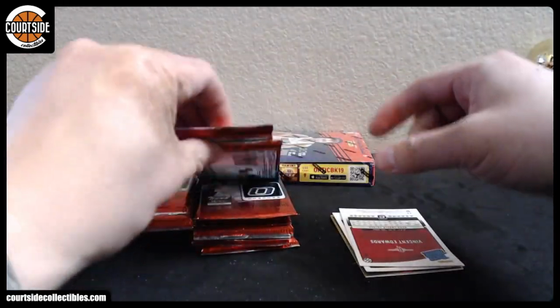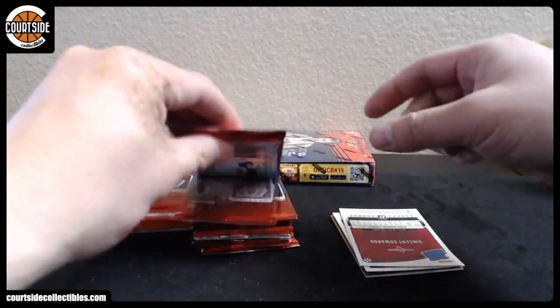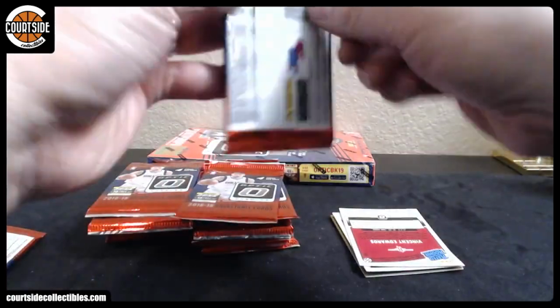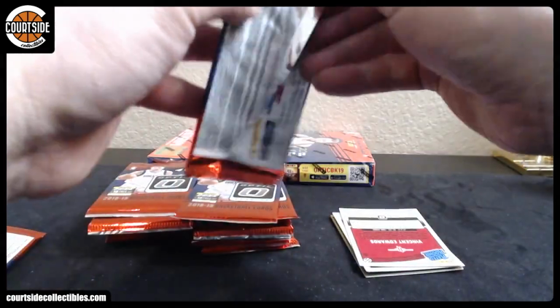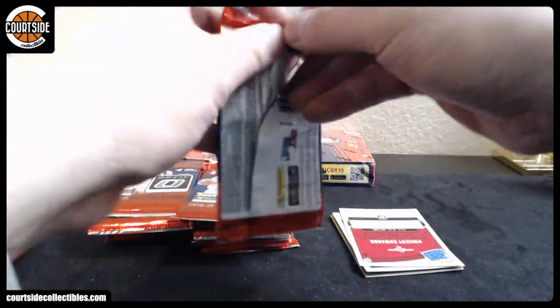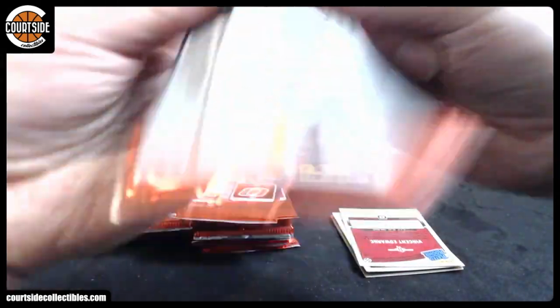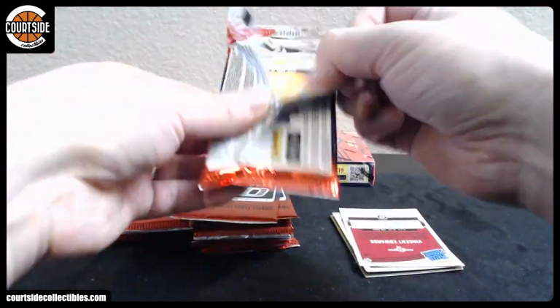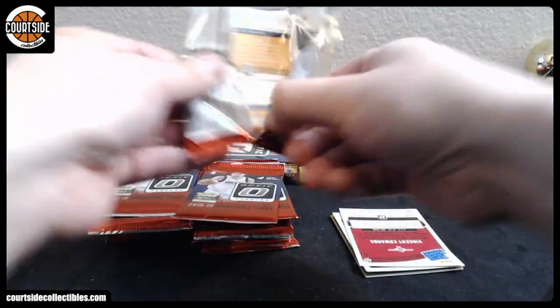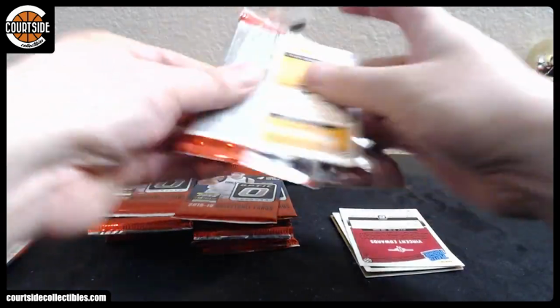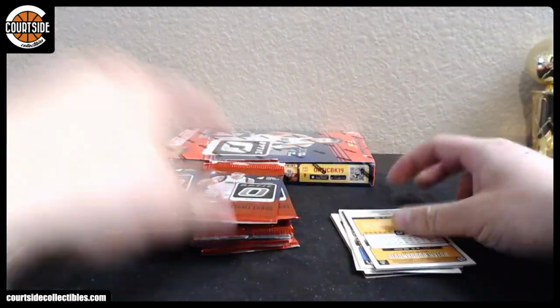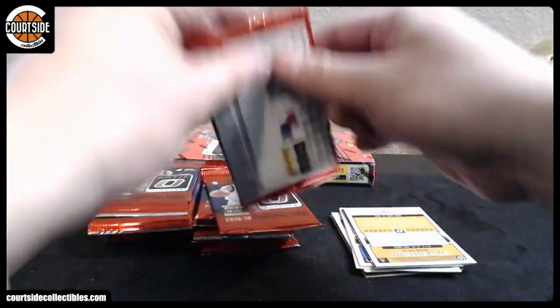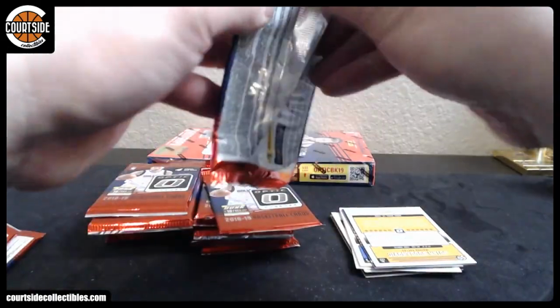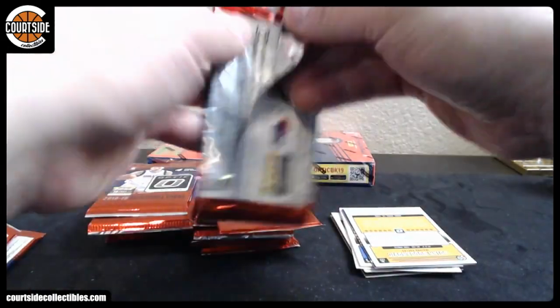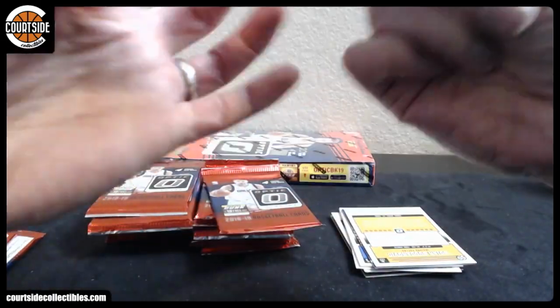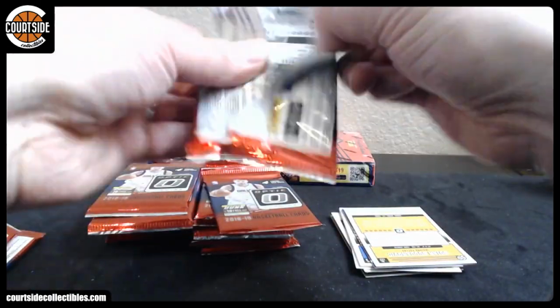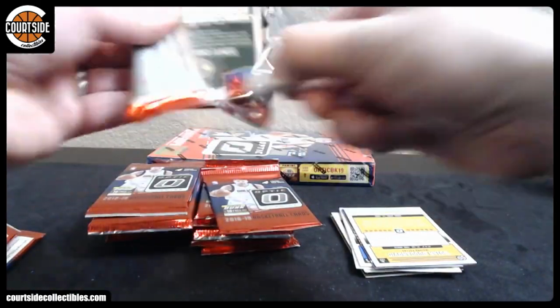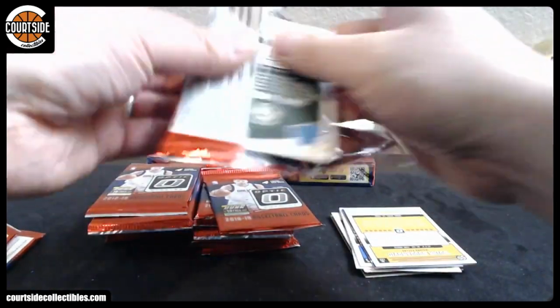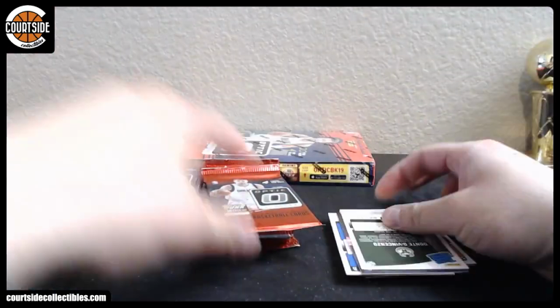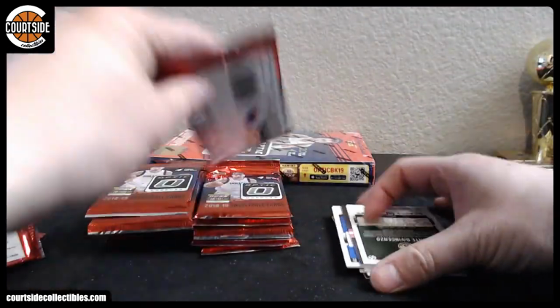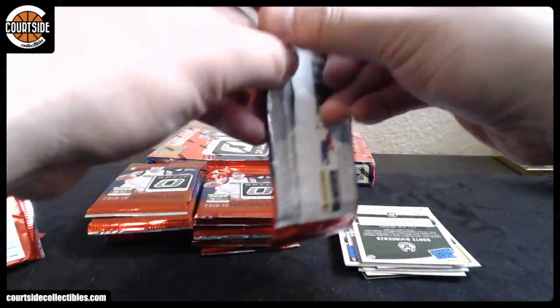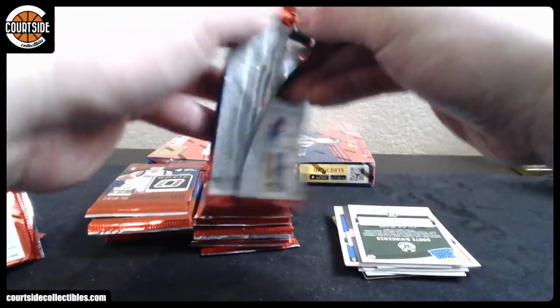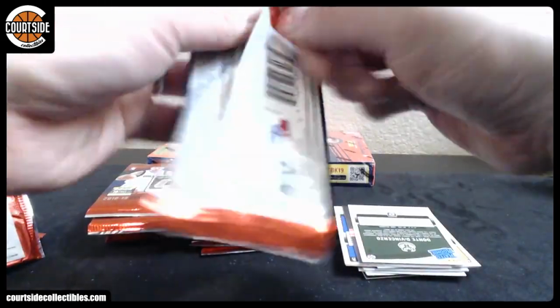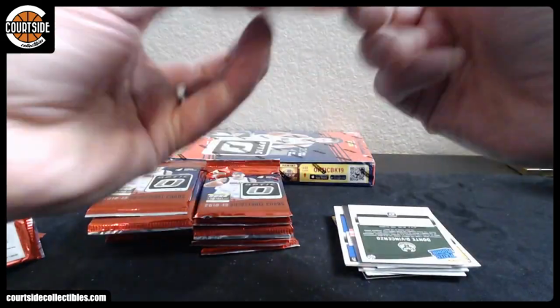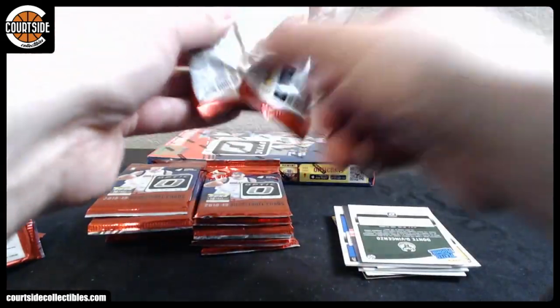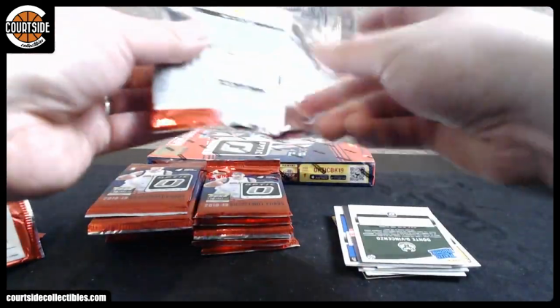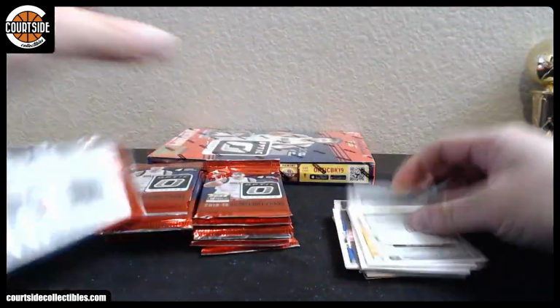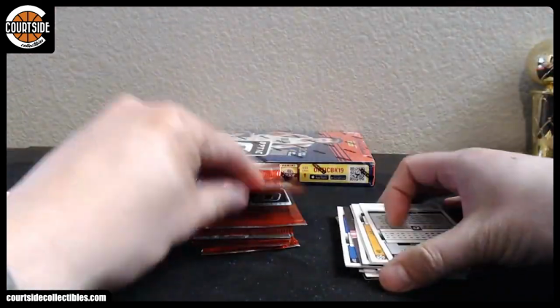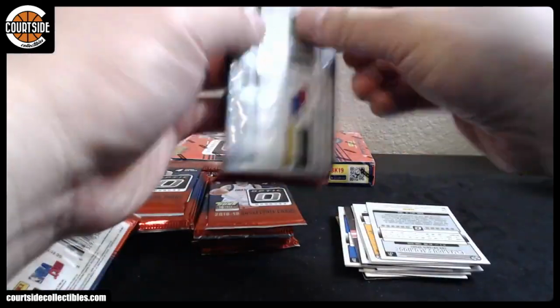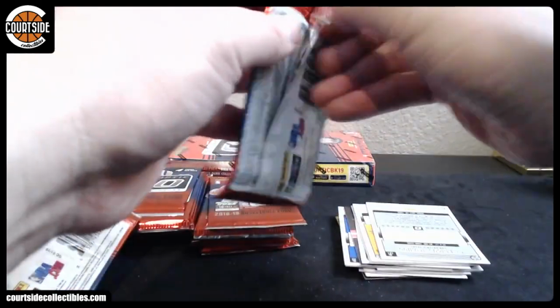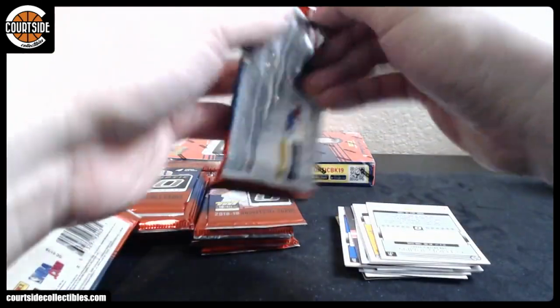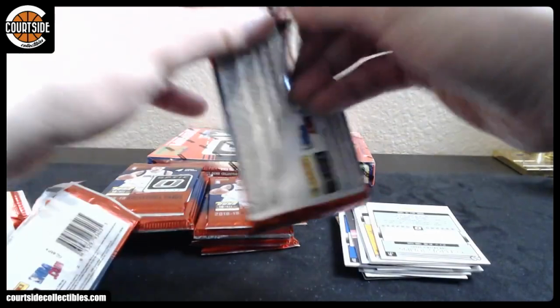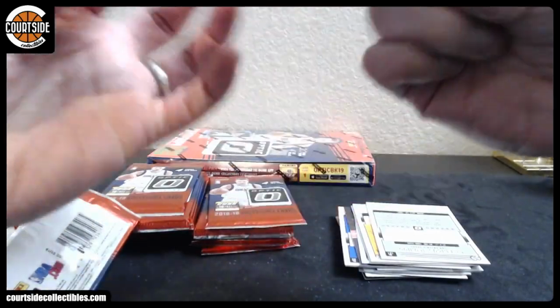Oh, I think we got a gold! Oh snap — who is the gold gonna be? I think it's a gold auto. Any guesses? Gold auto!